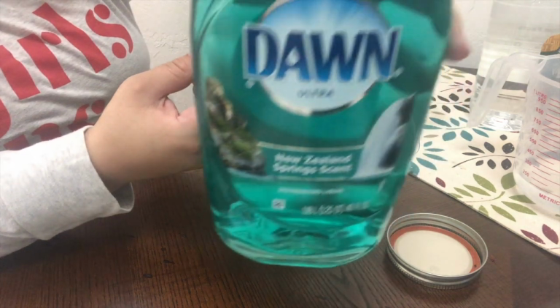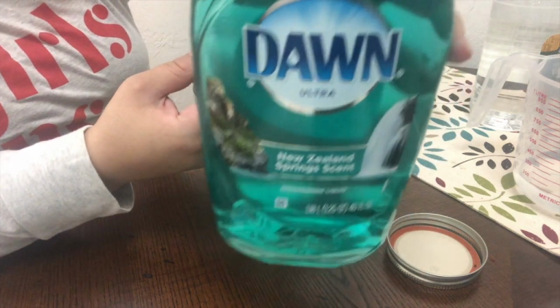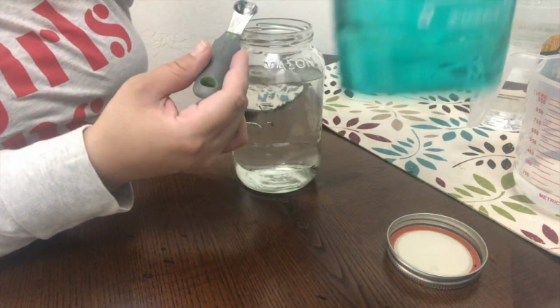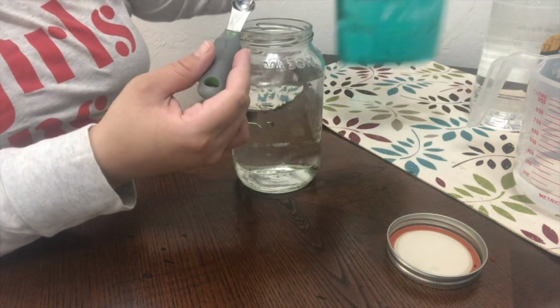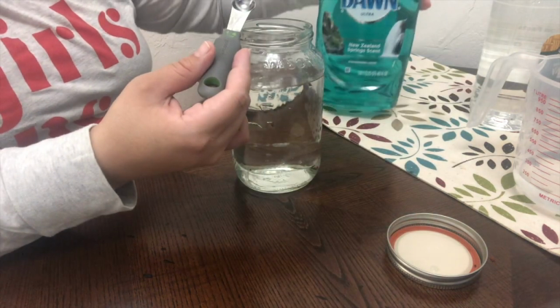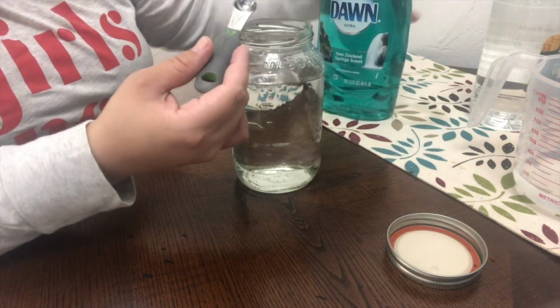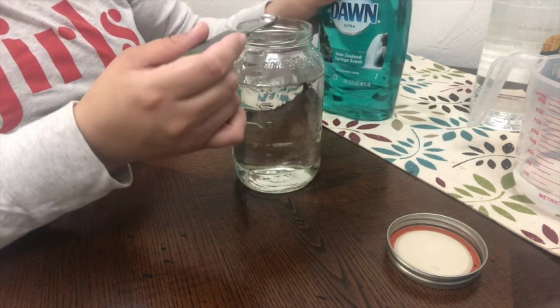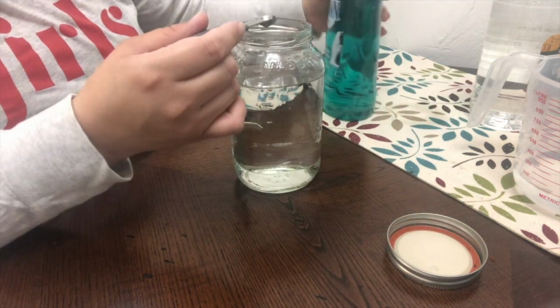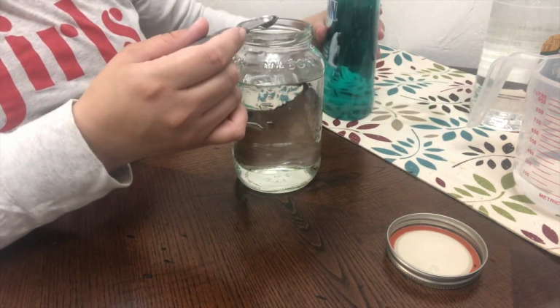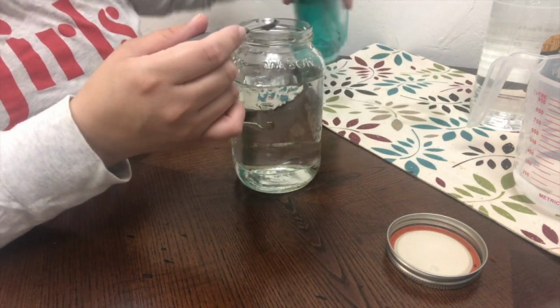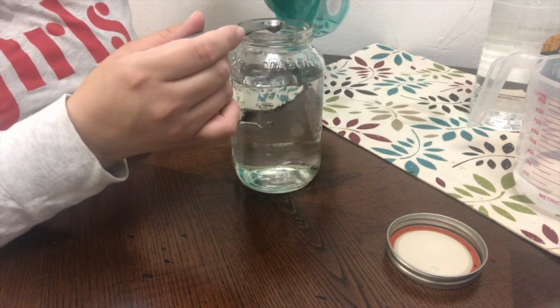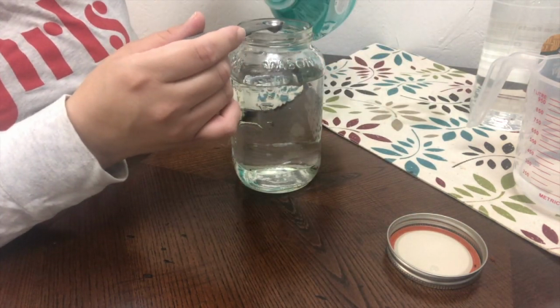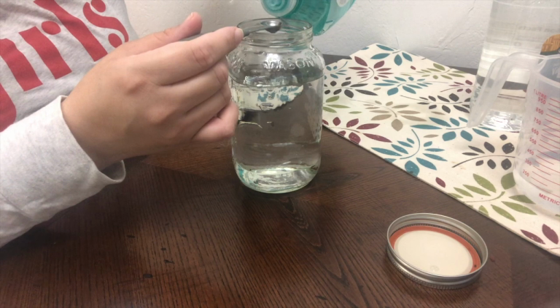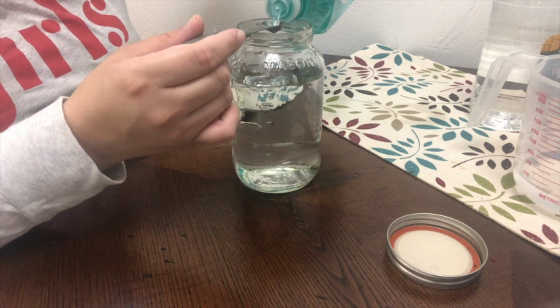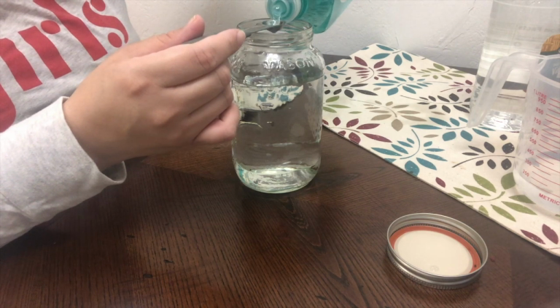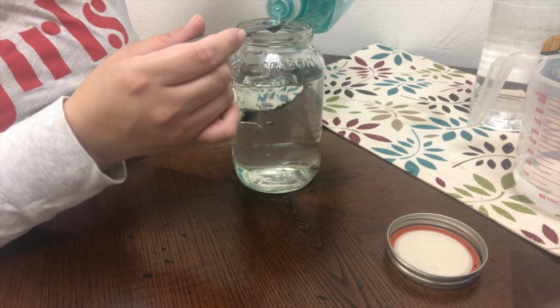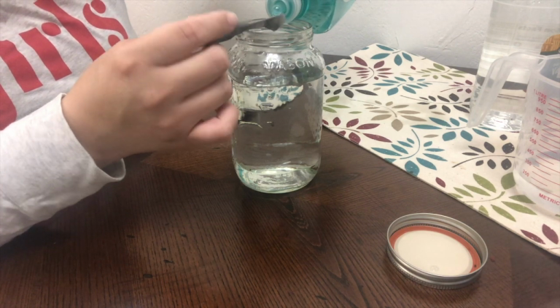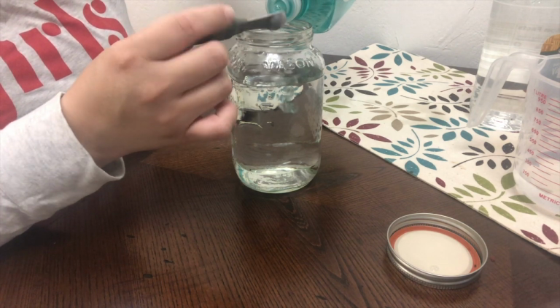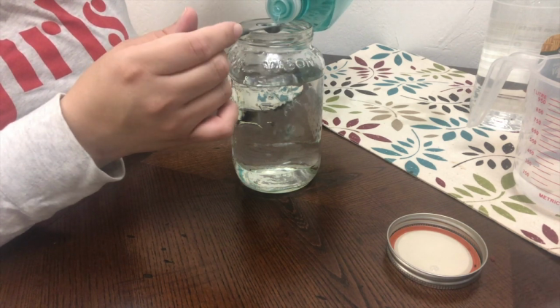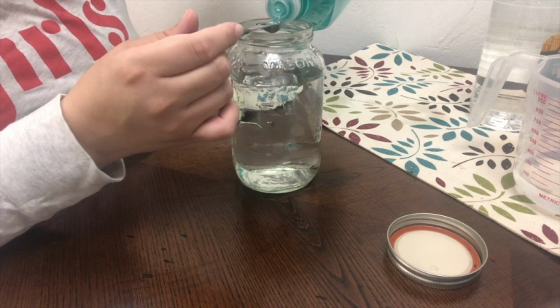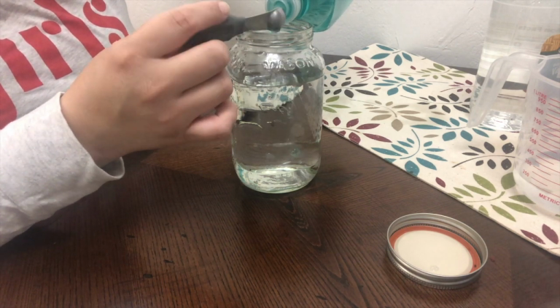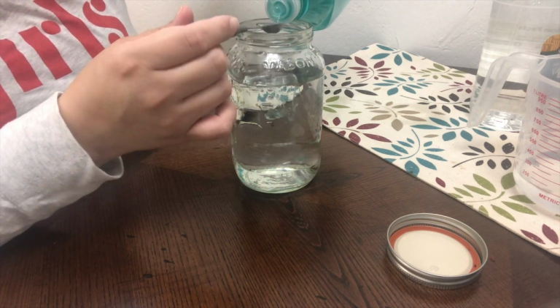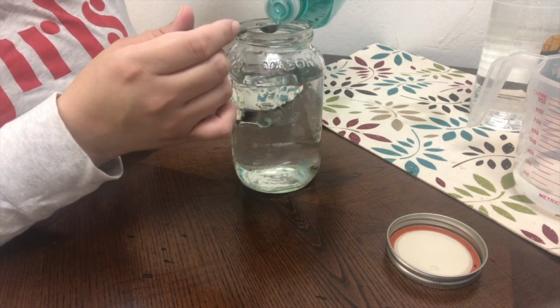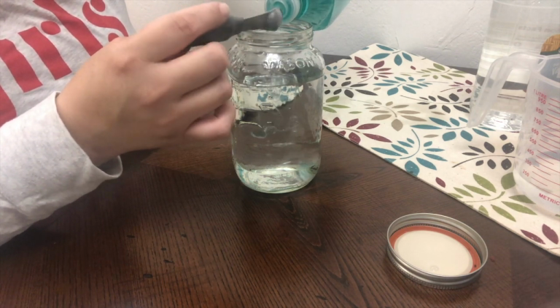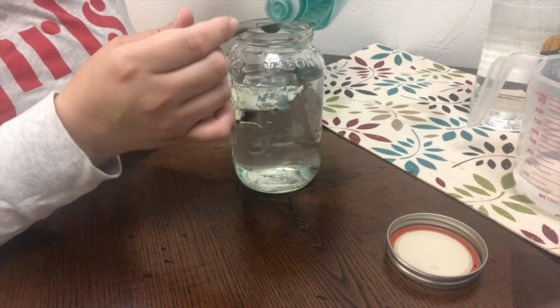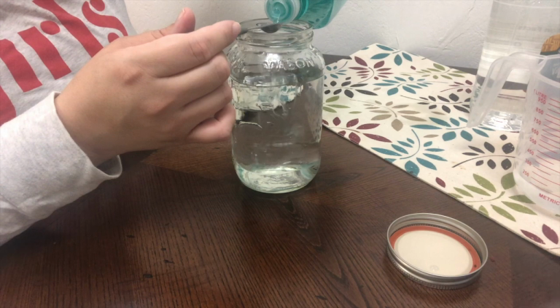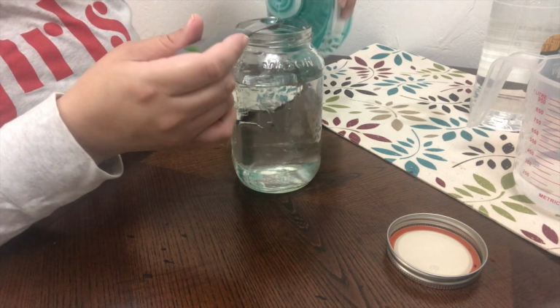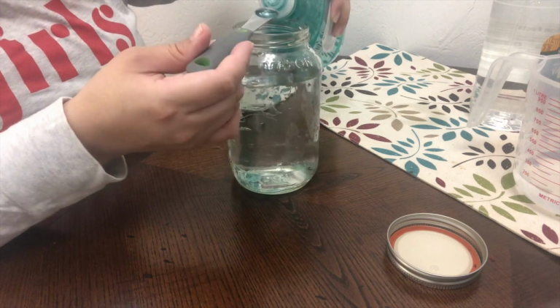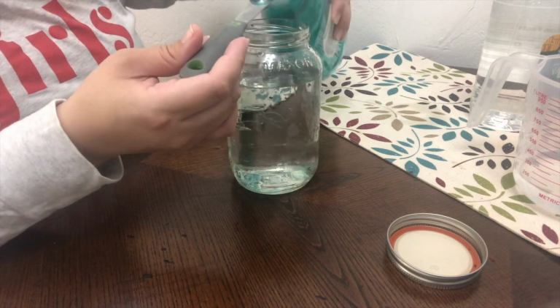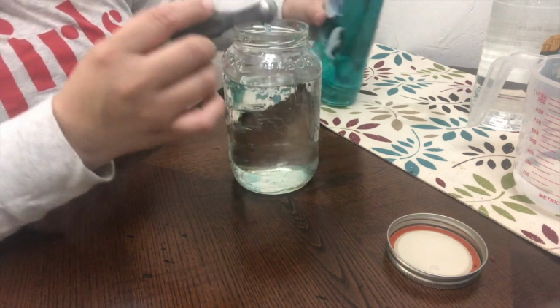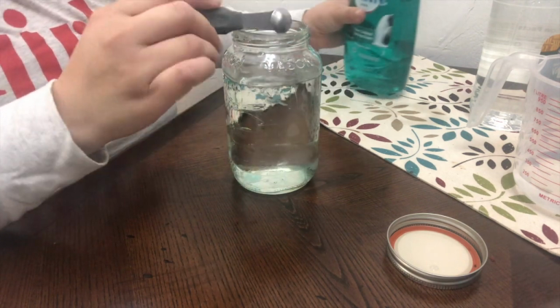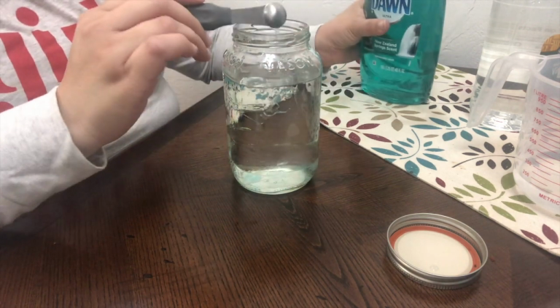Now we have our liquid soap. We happen to have a blue one. If you have a different color, I don't think it really matters. And so we are adding one teaspoon of that as well.